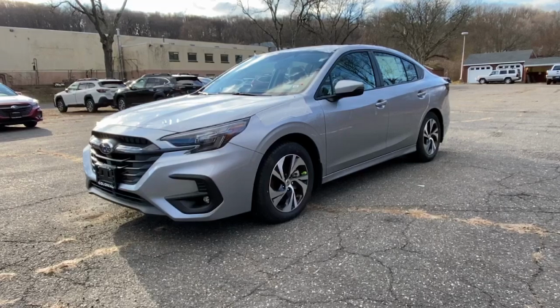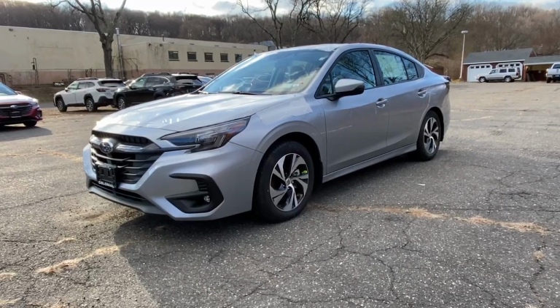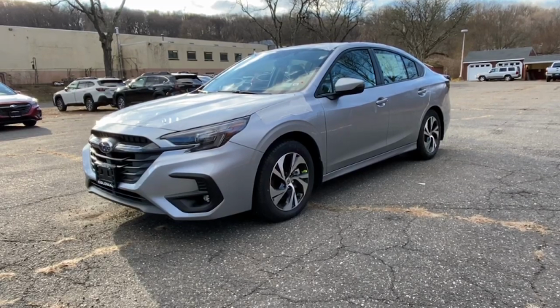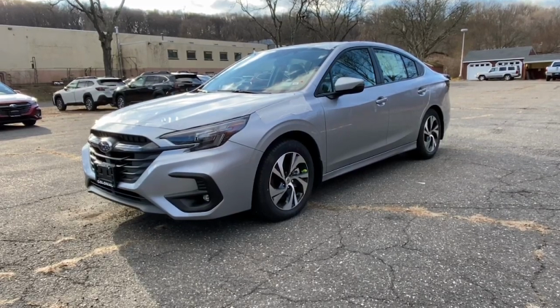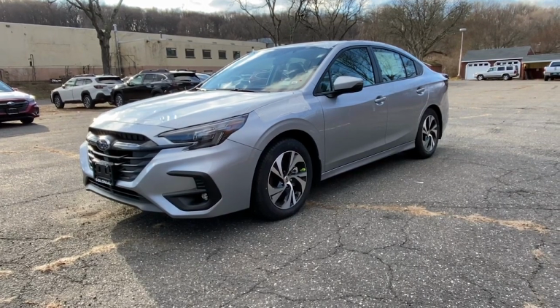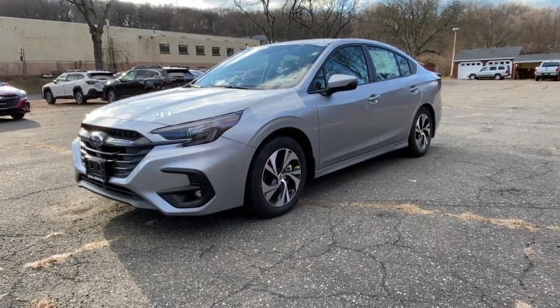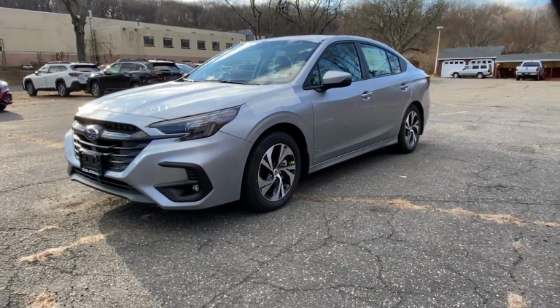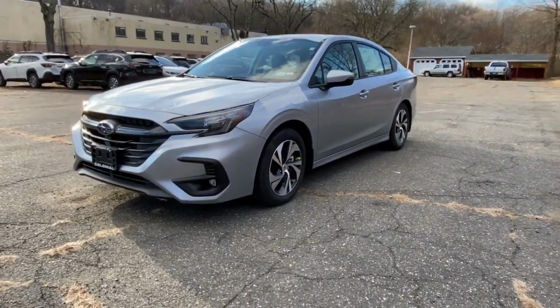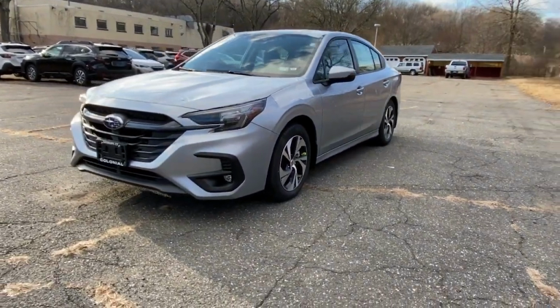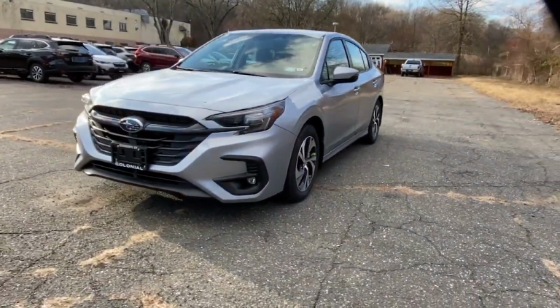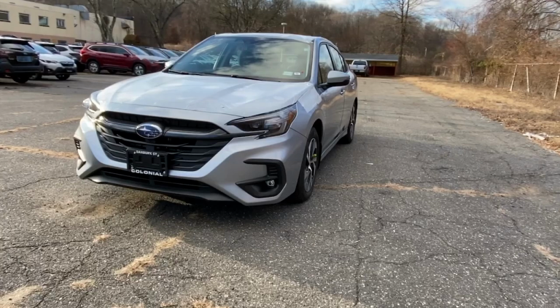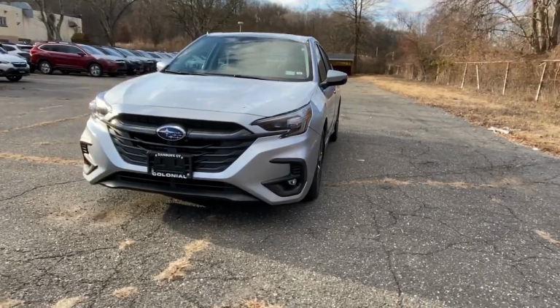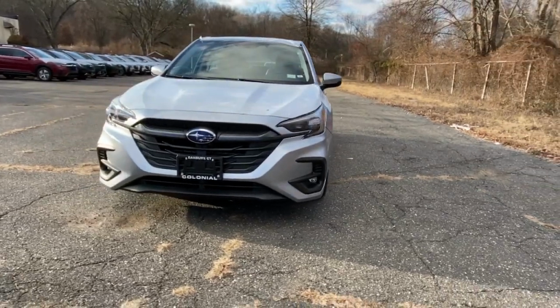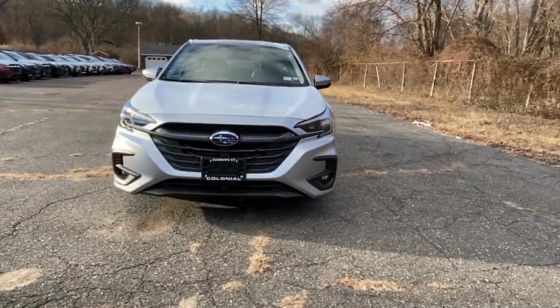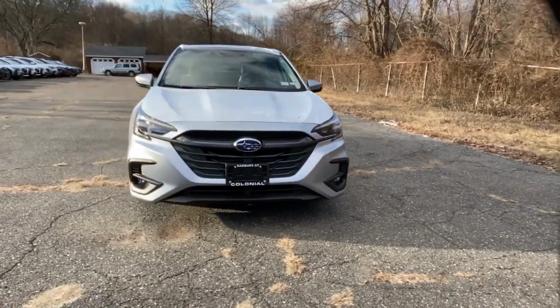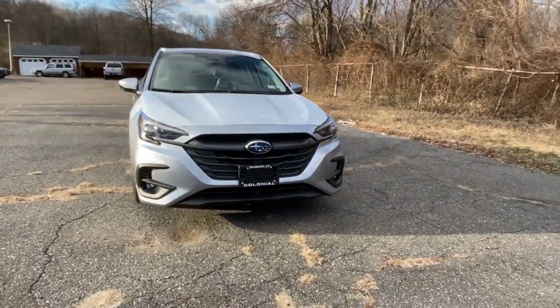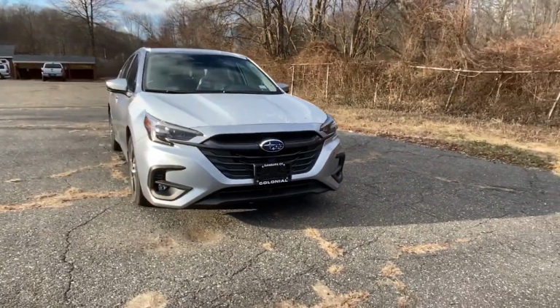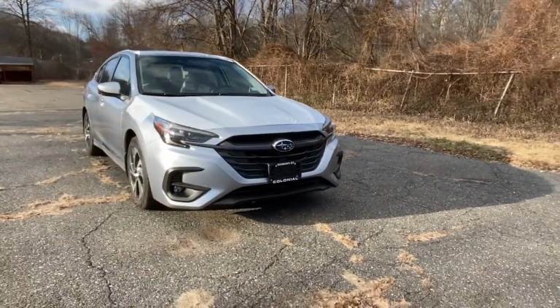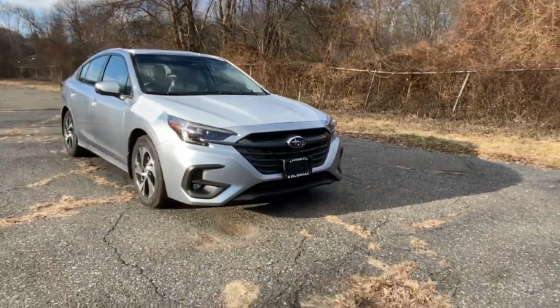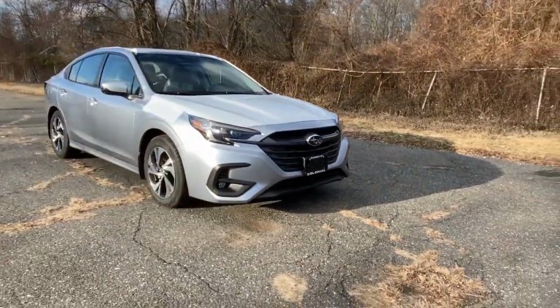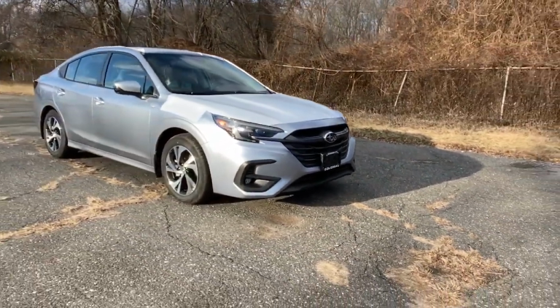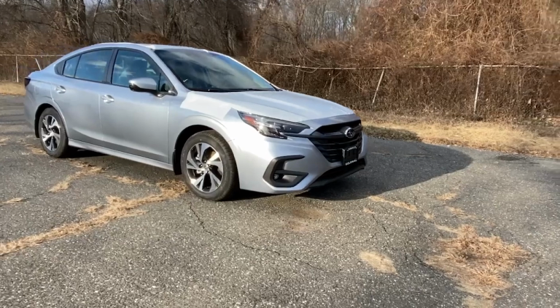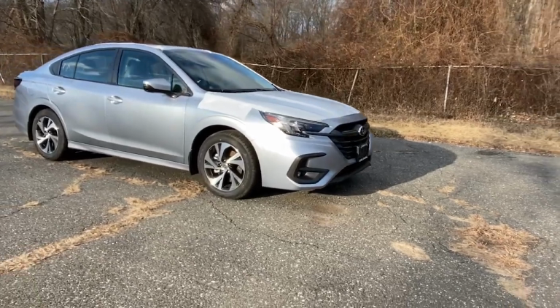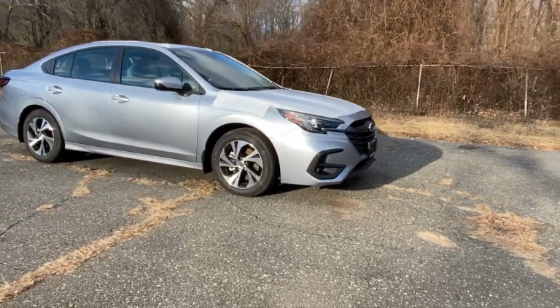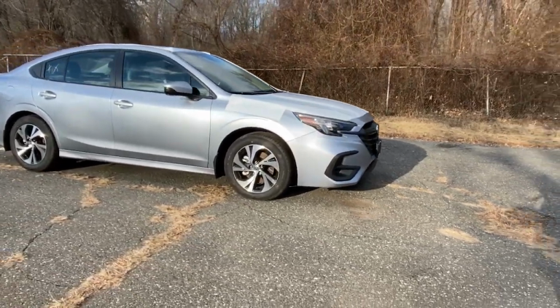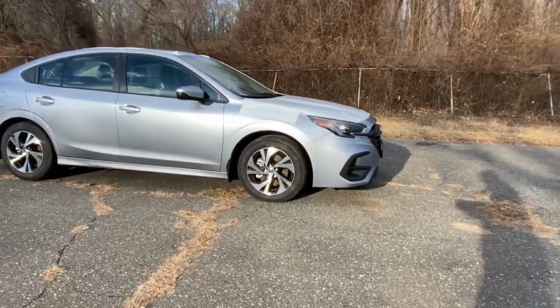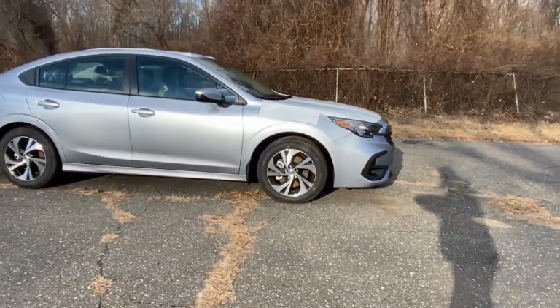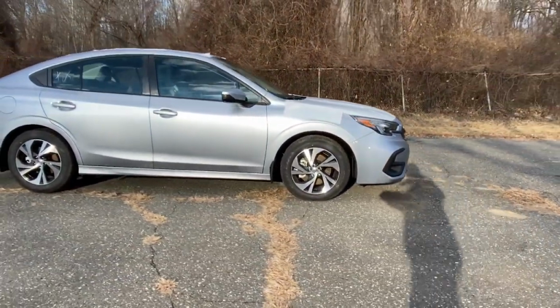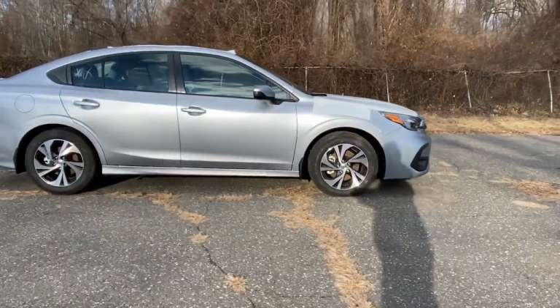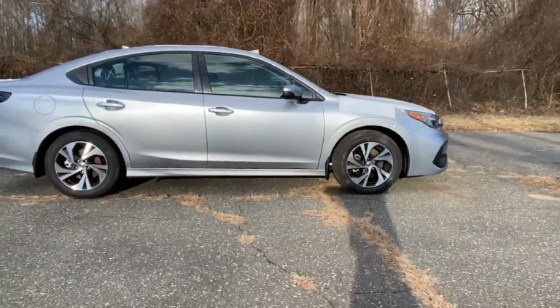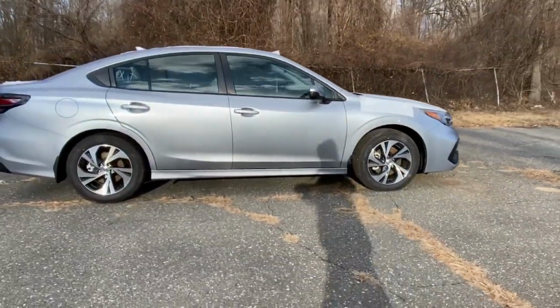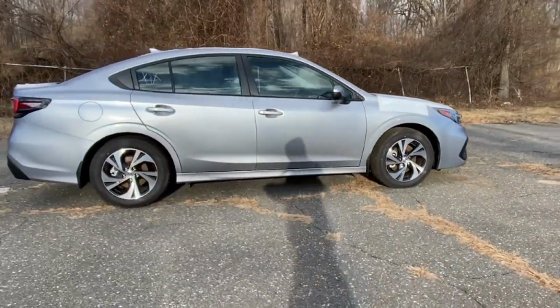Get a feel for the 2023 Subaru Legacy. Take peace of mind along on every journey in this well-built Legacy. Standard driver-assist safety tech and all-weather capability make this roomy, refined sedan an intelligent choice.